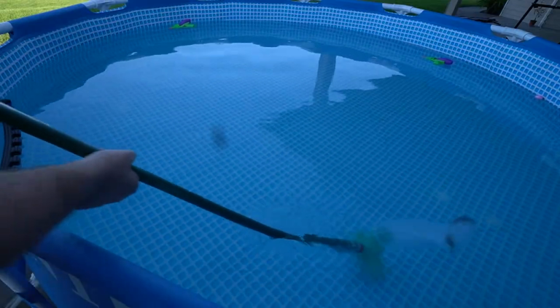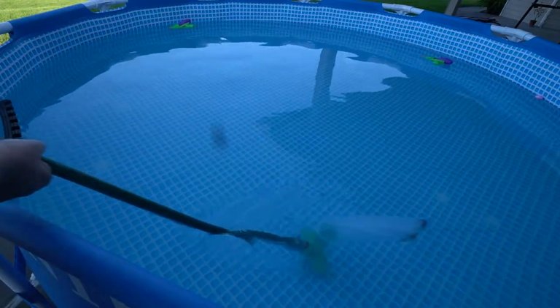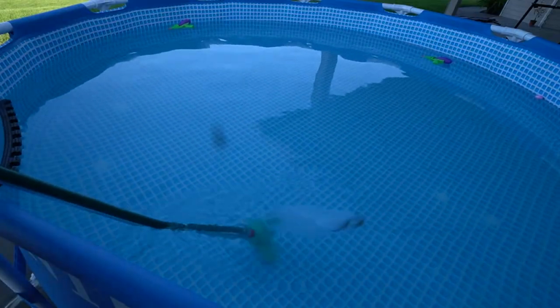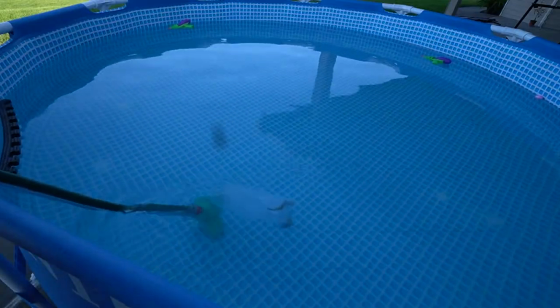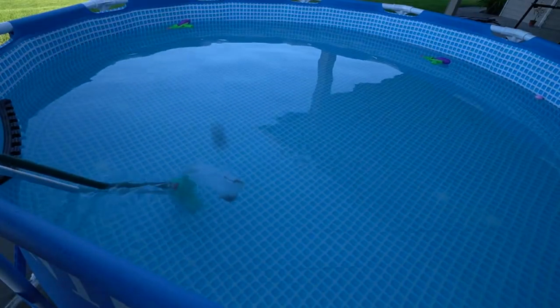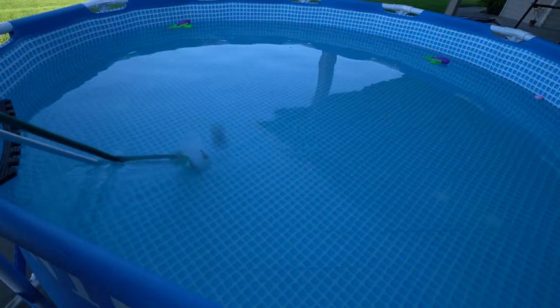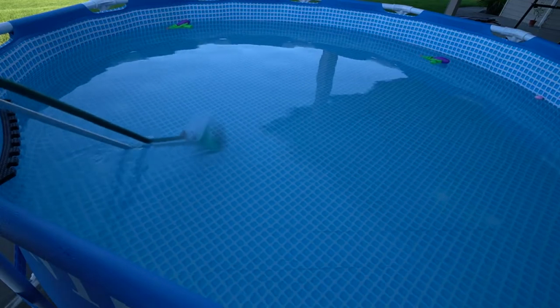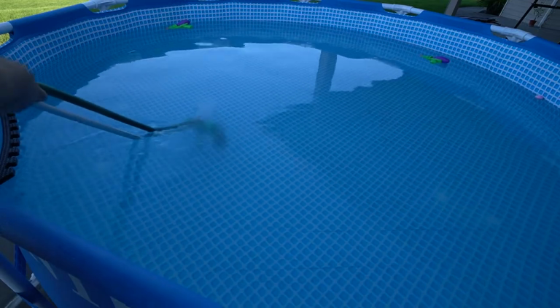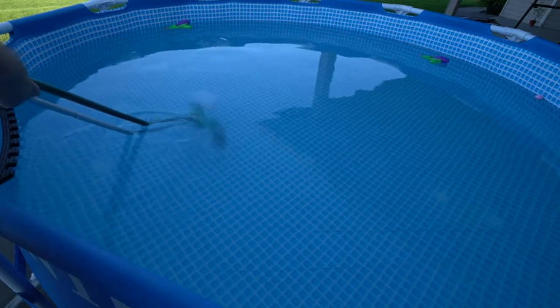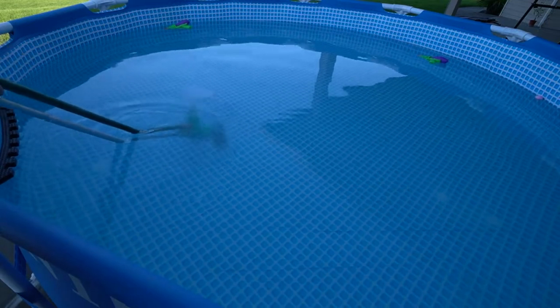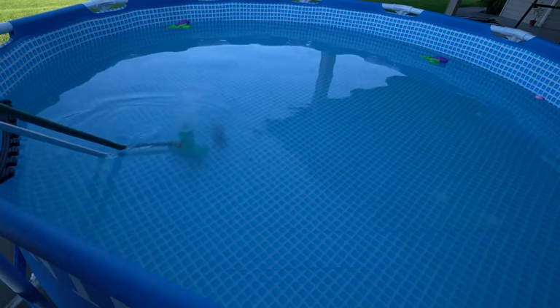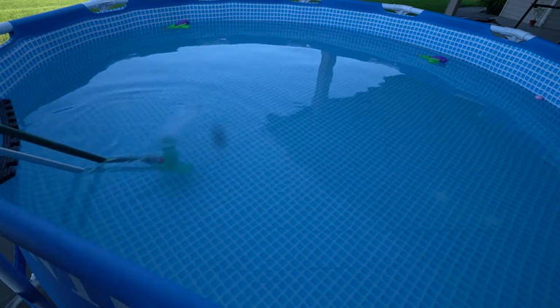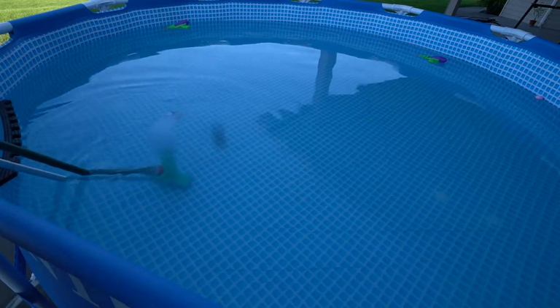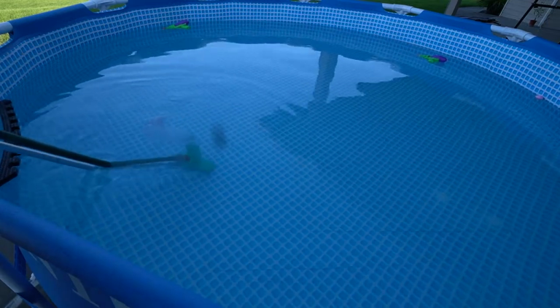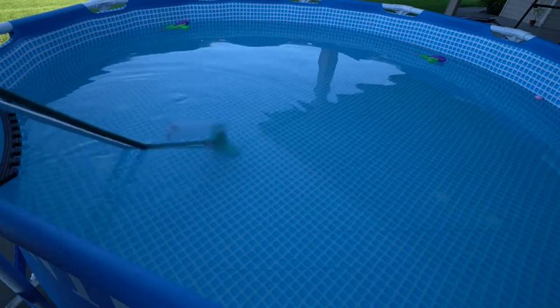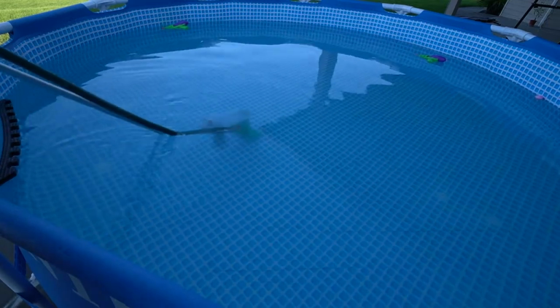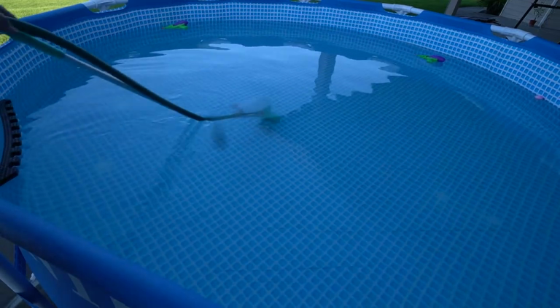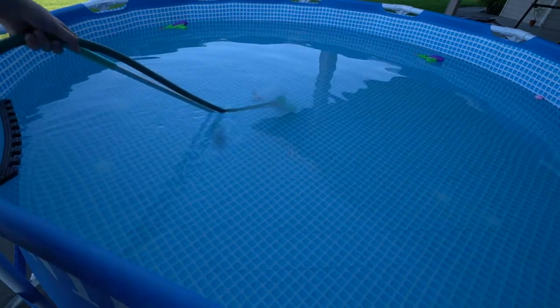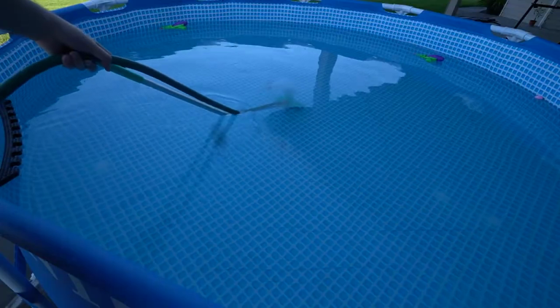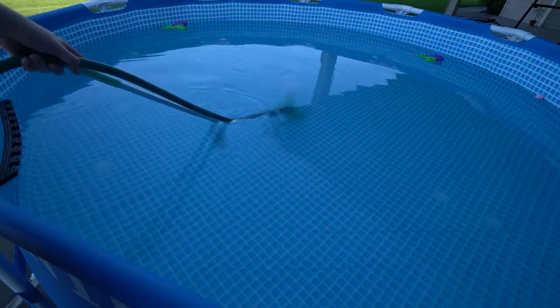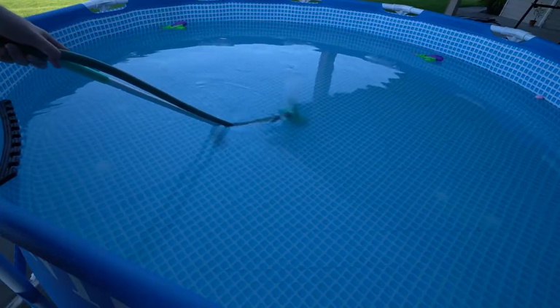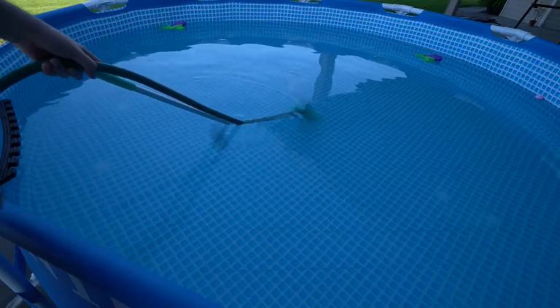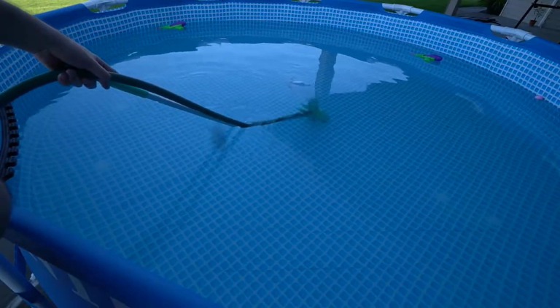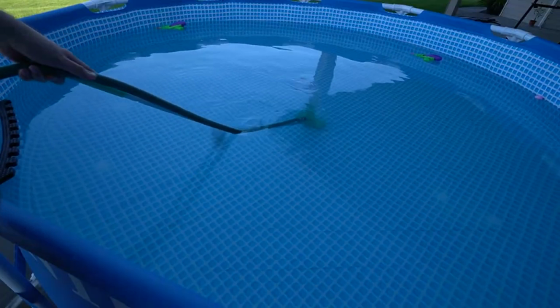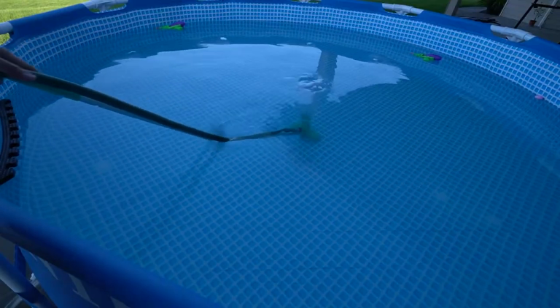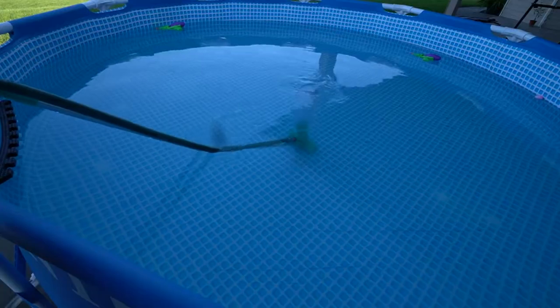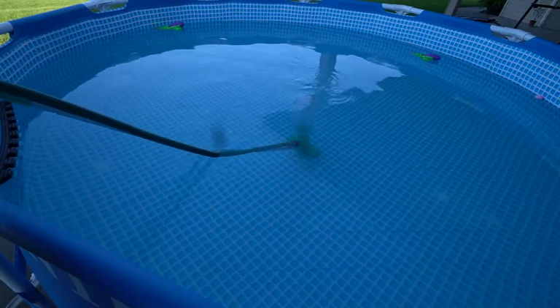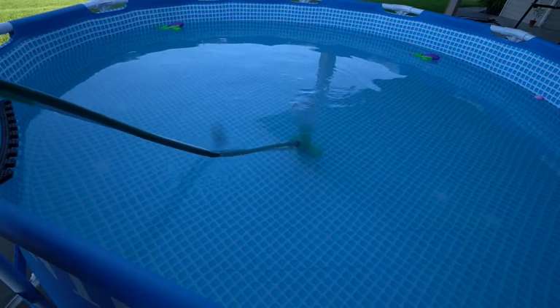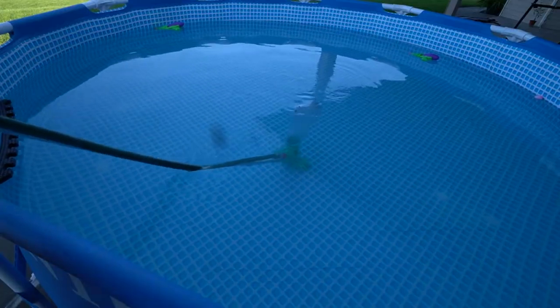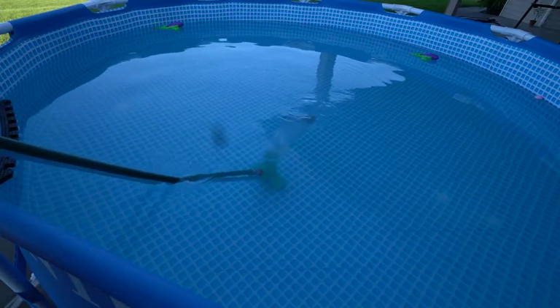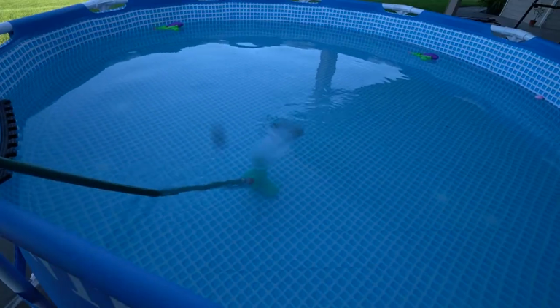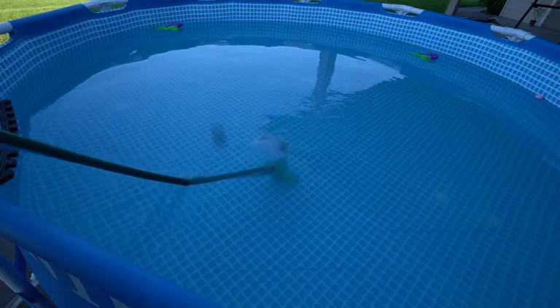Anyway, this vacuum does work better than I expected it to, so if you're looking for a very budget-friendly one, this will do it. It's just small so I wouldn't recommend it for a huge pool, not unless you want to stand there for two hours.